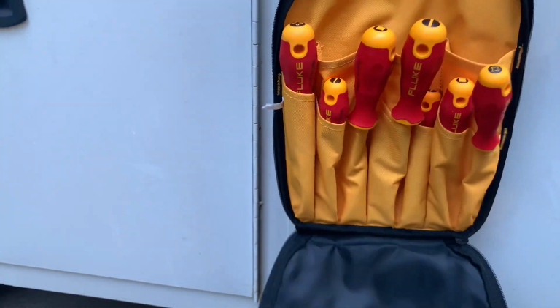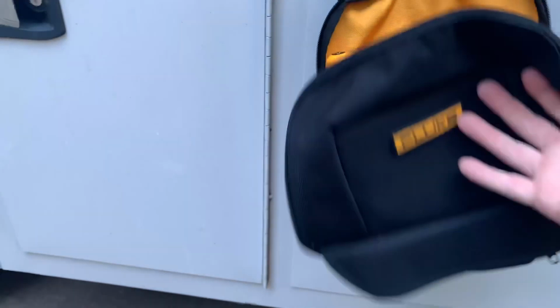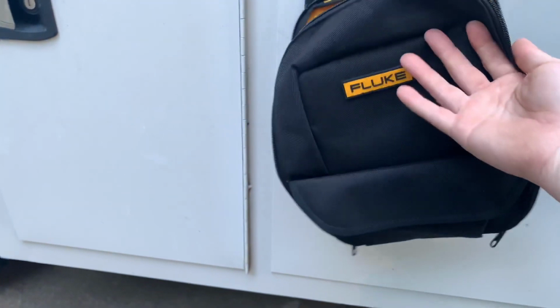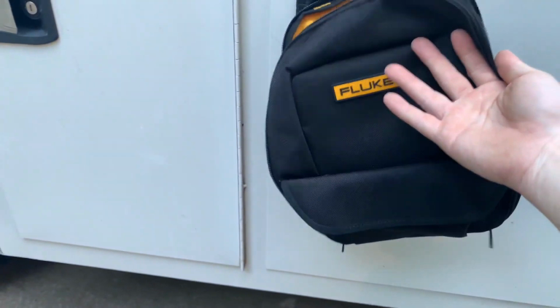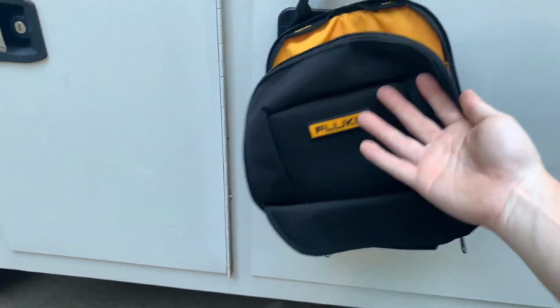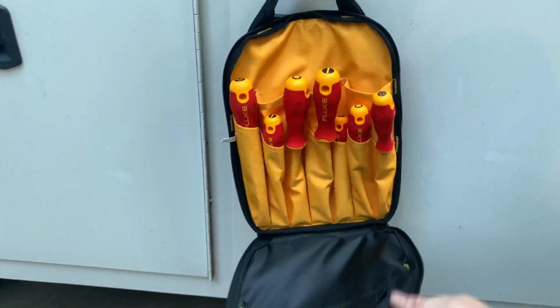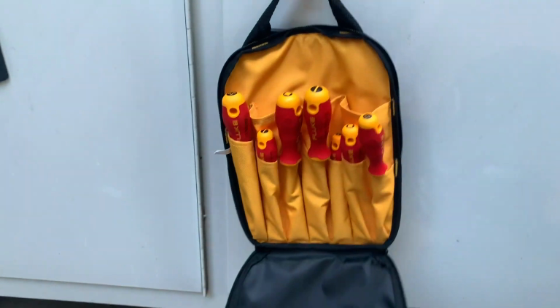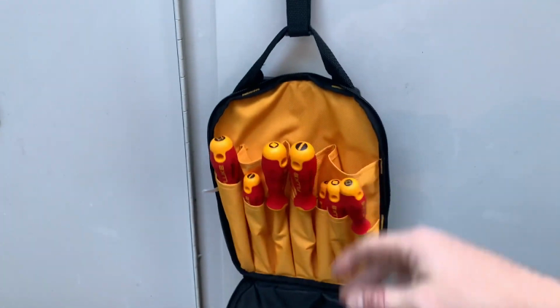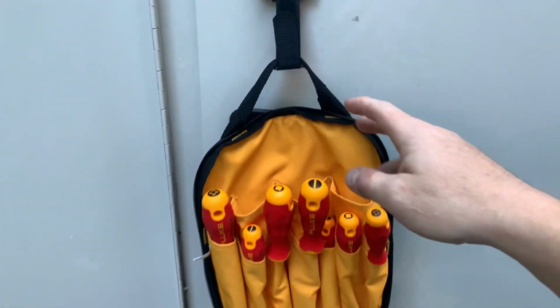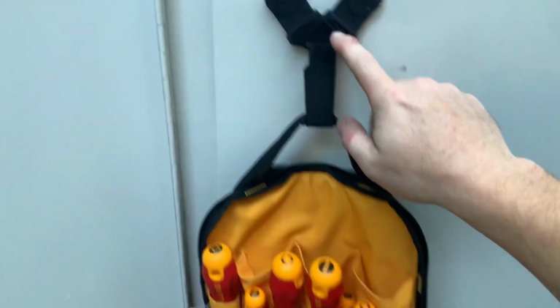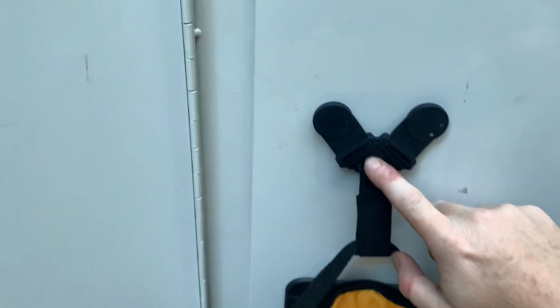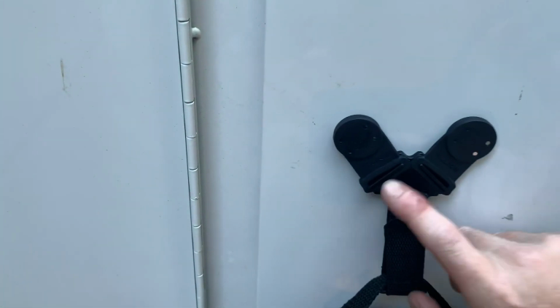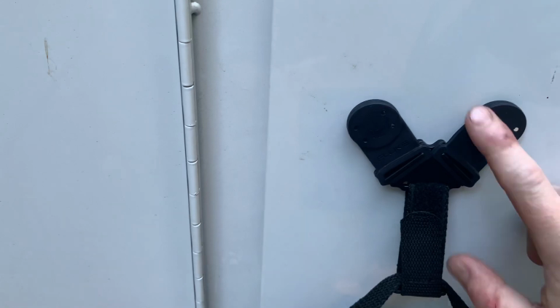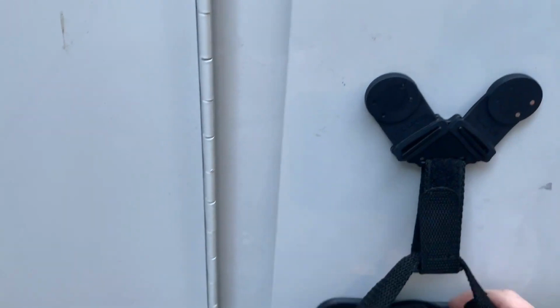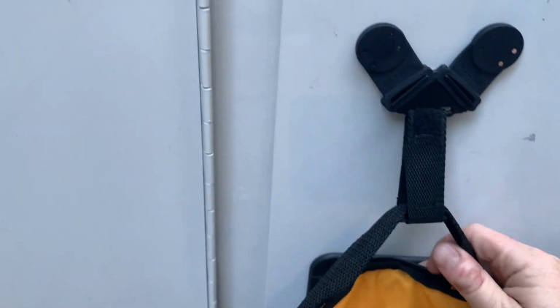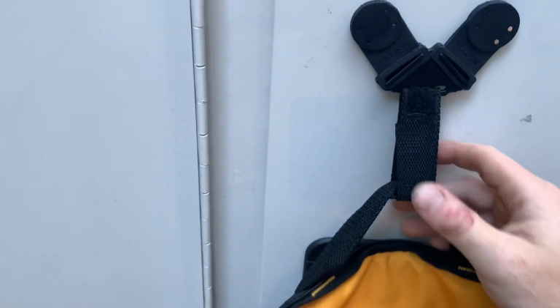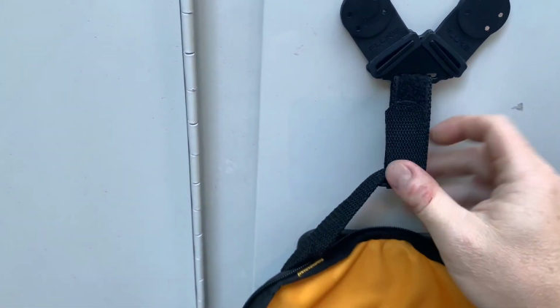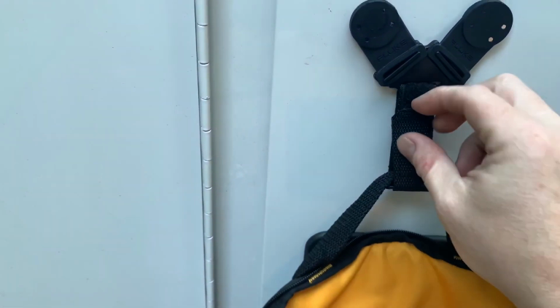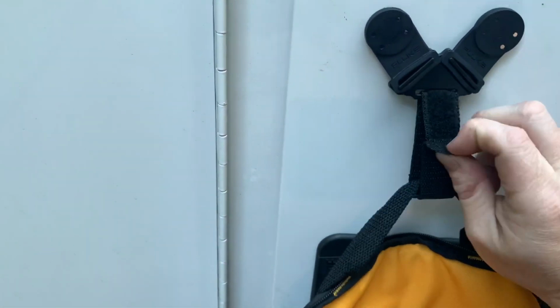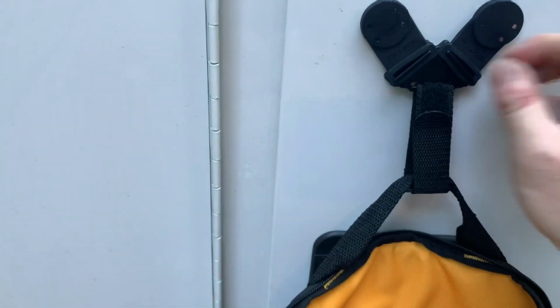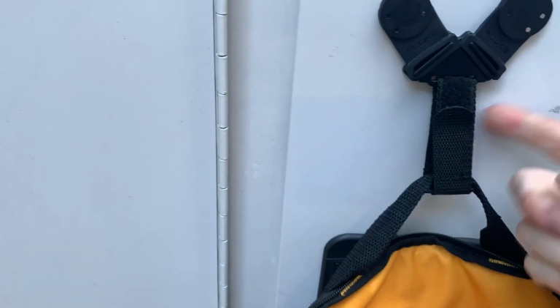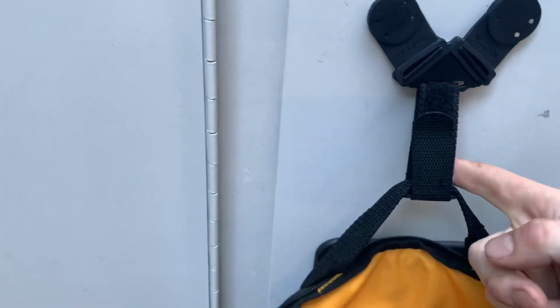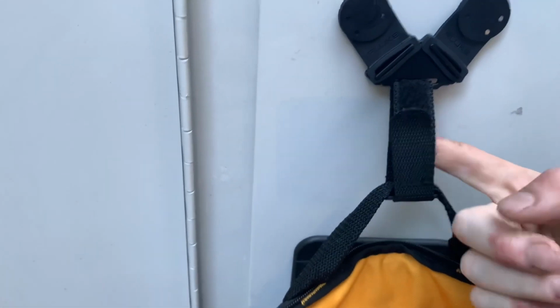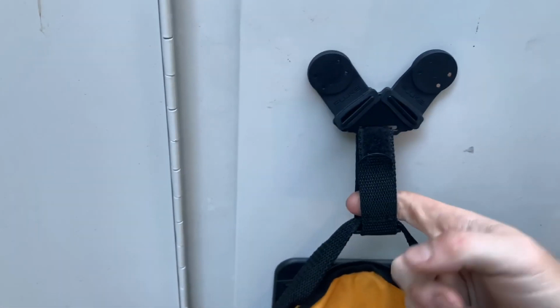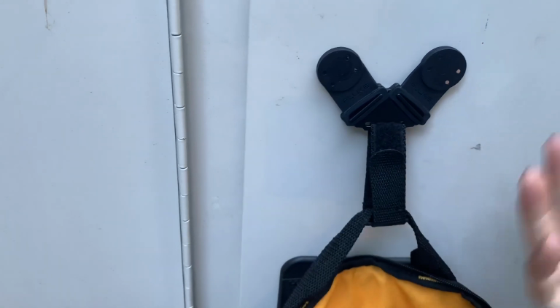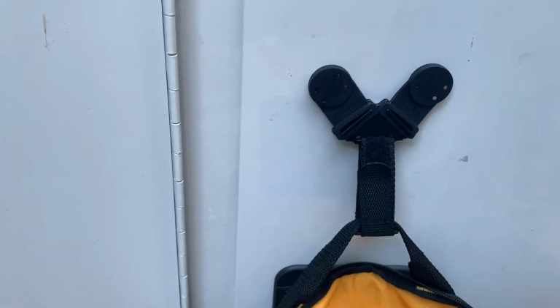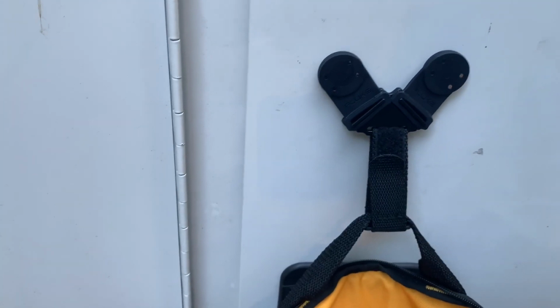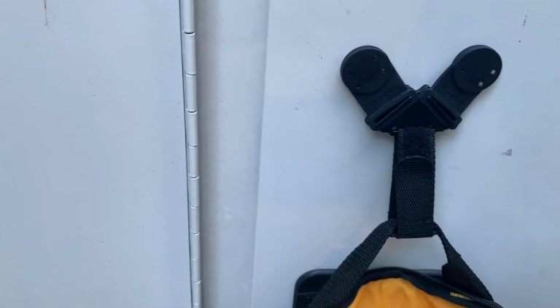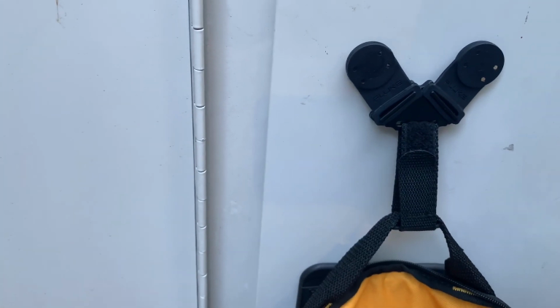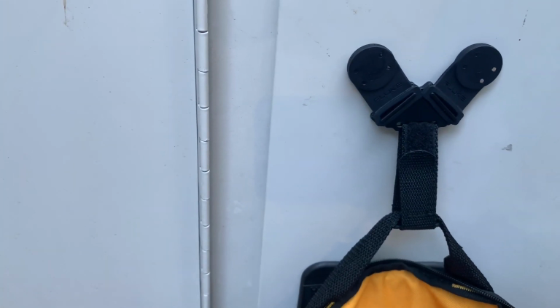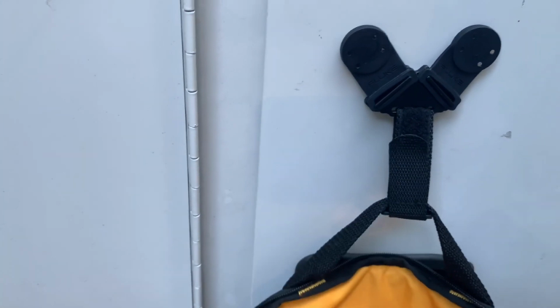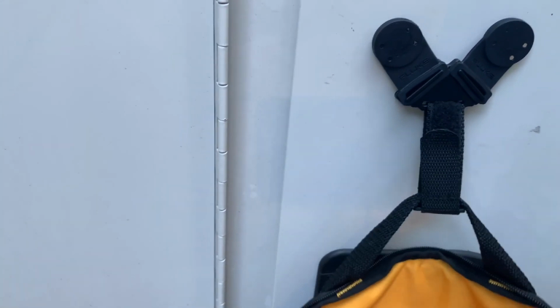They did come with this cool little bag. It's got two magnets for even weight distribution, and then it has a Velcro here so you can pull this off and use it on your multimeter or use it on something else, which is kind of cool.